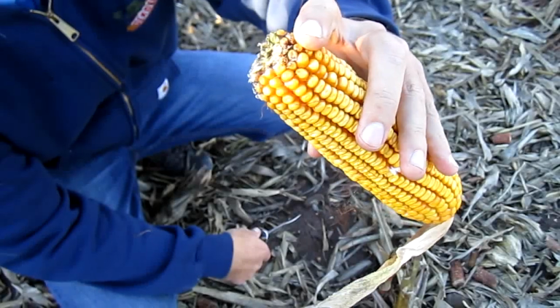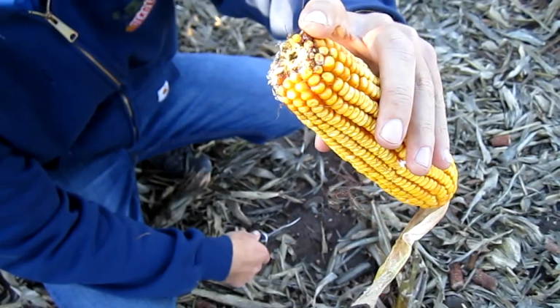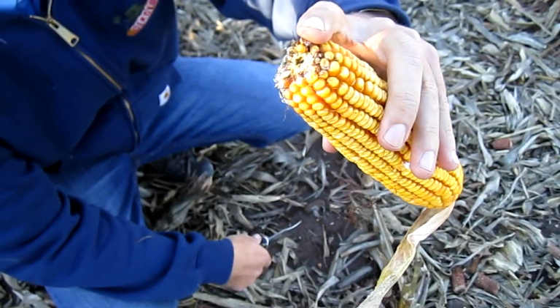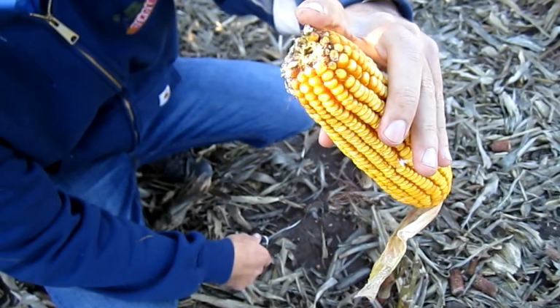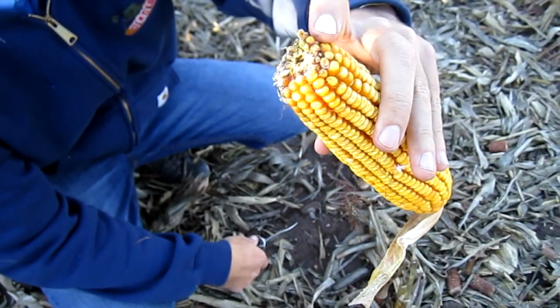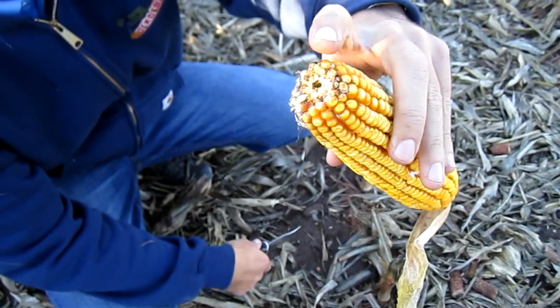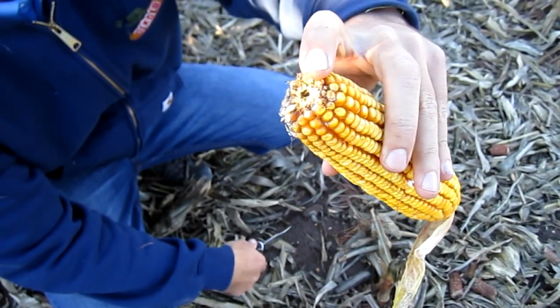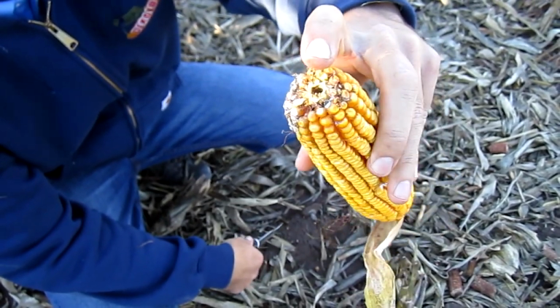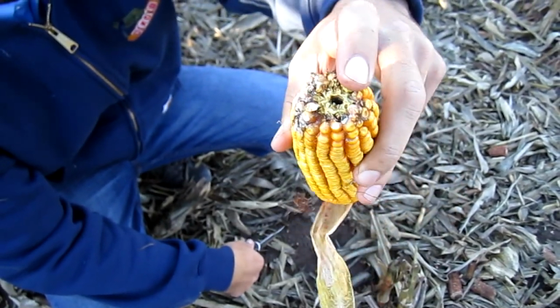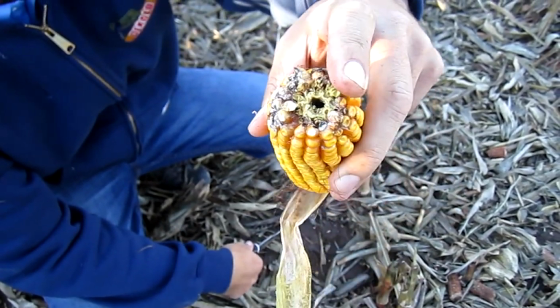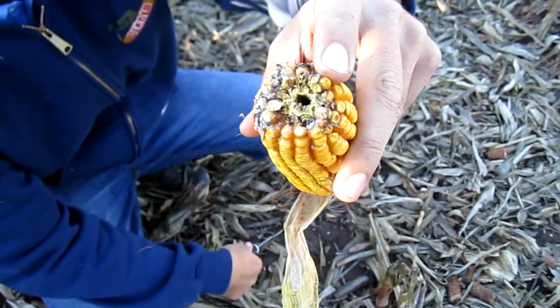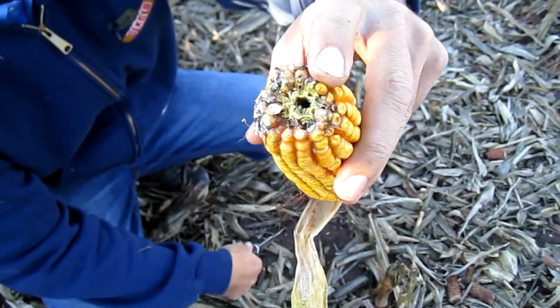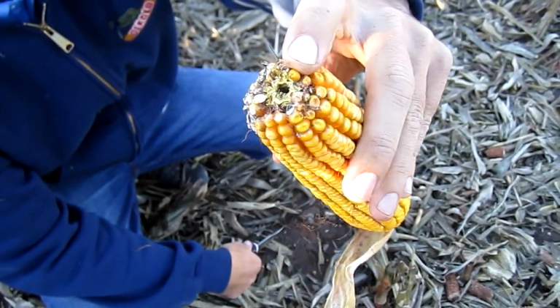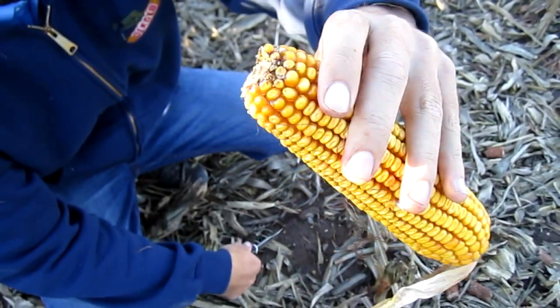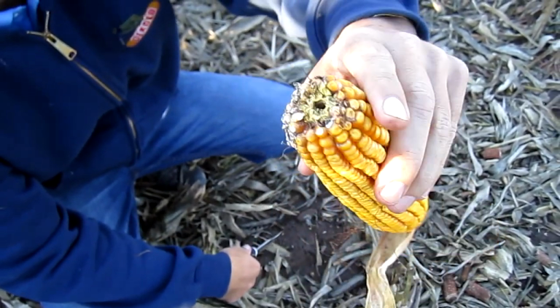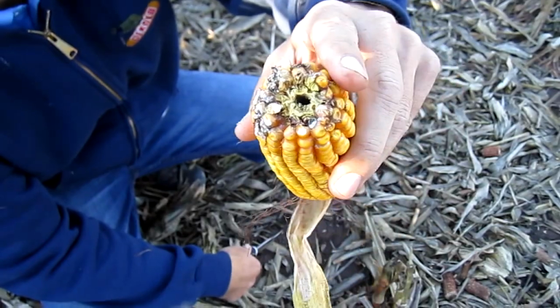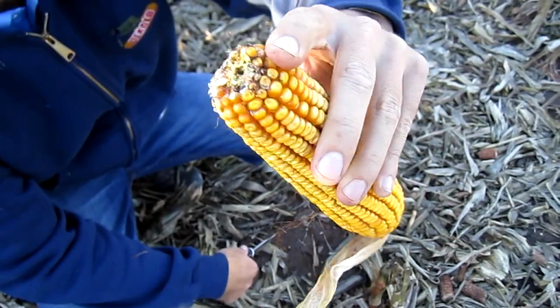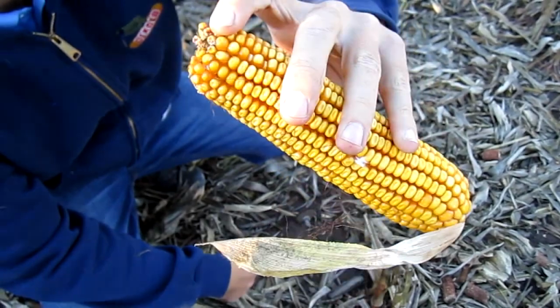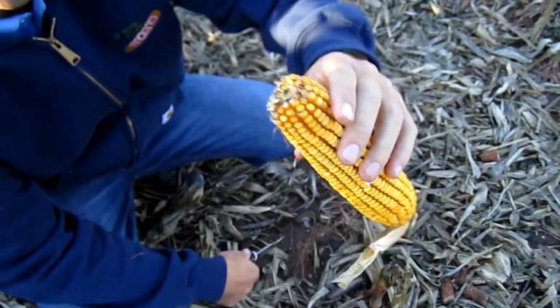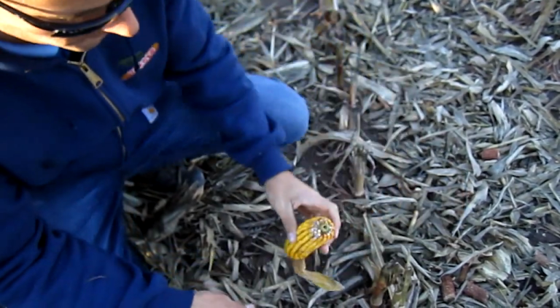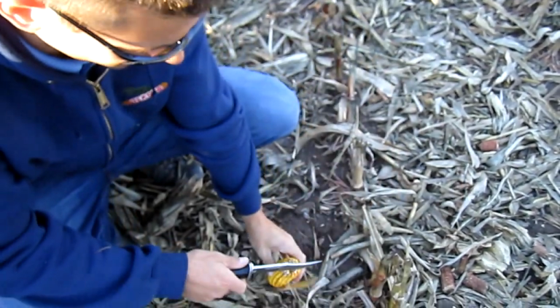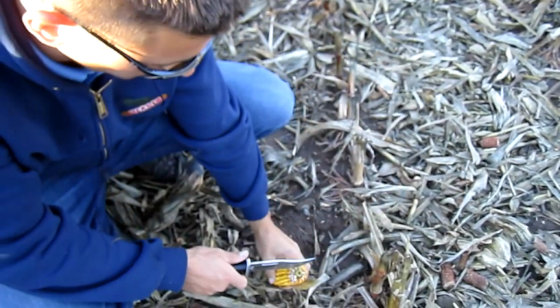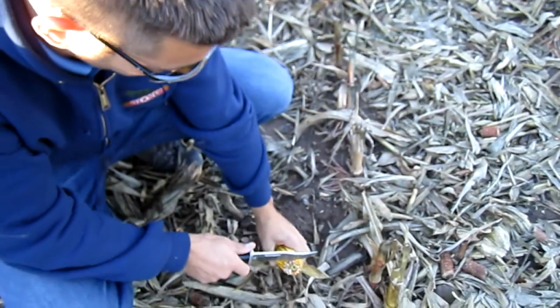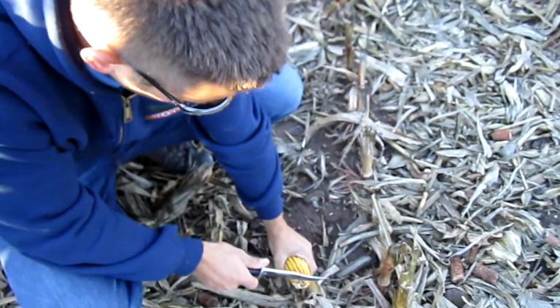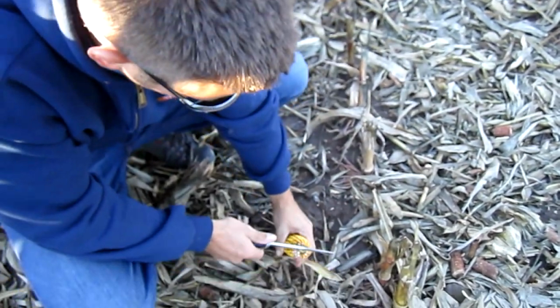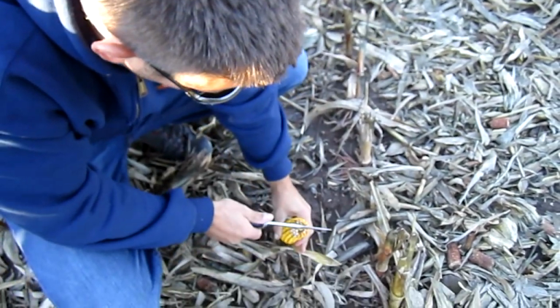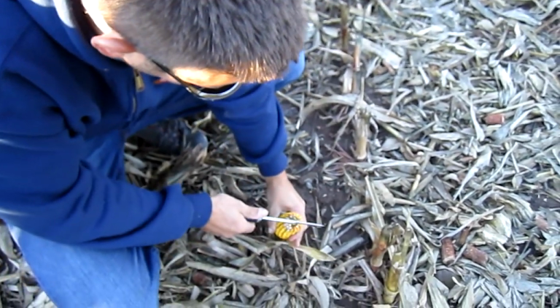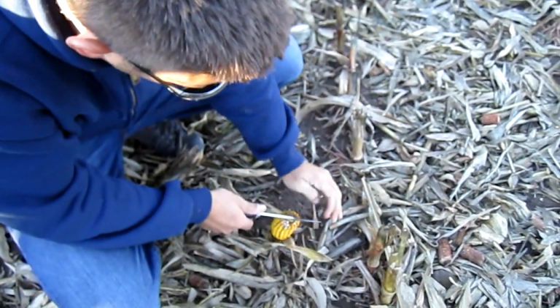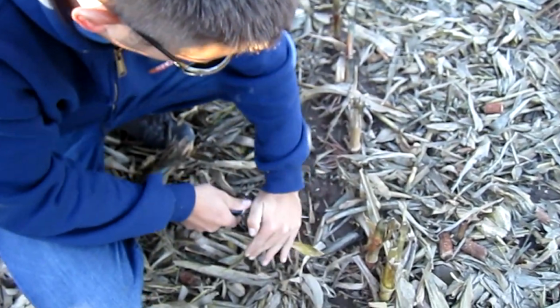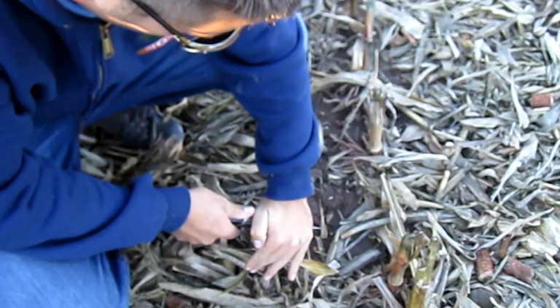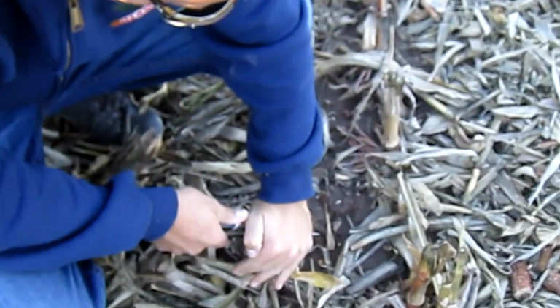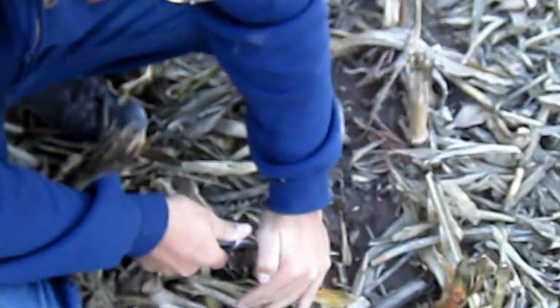This is the same field of 5262. You've got a hole drilled into the tip of the ear. I think when we cut this open we're going to find another corn borer right here in the middle of the ear.